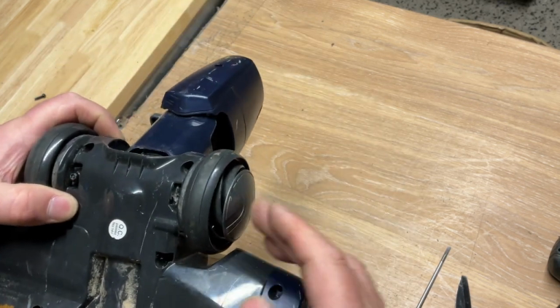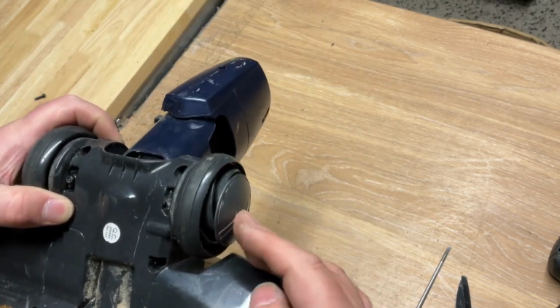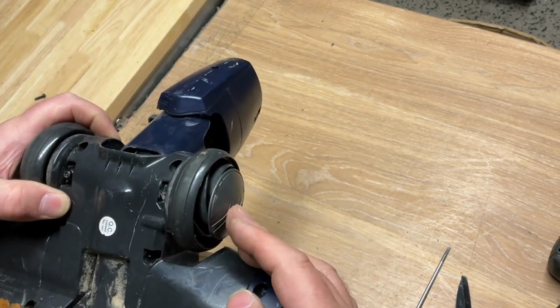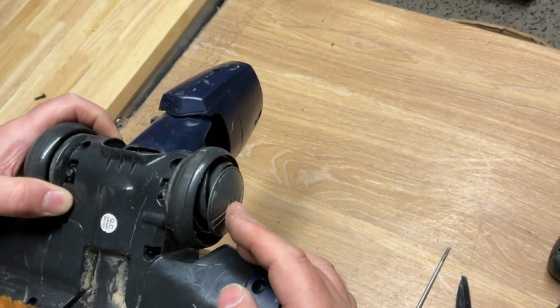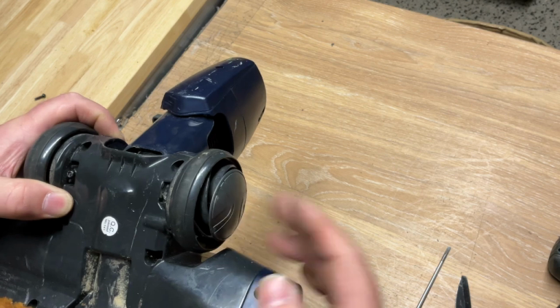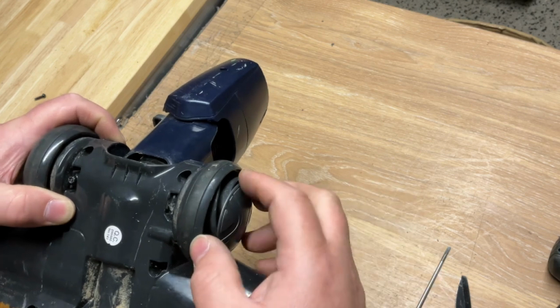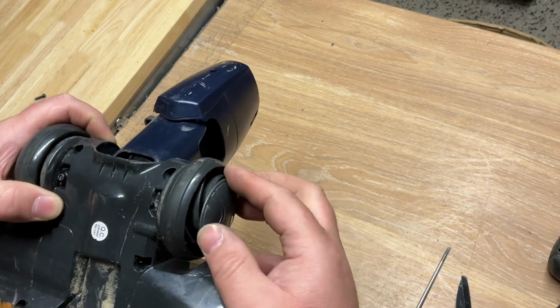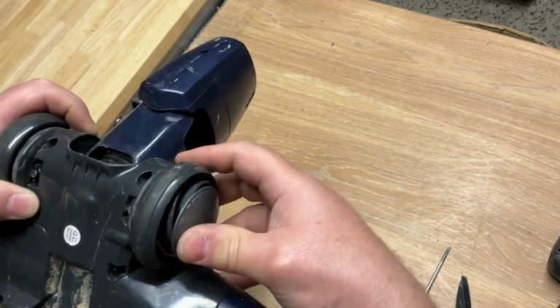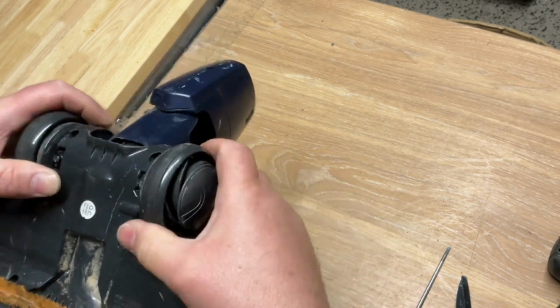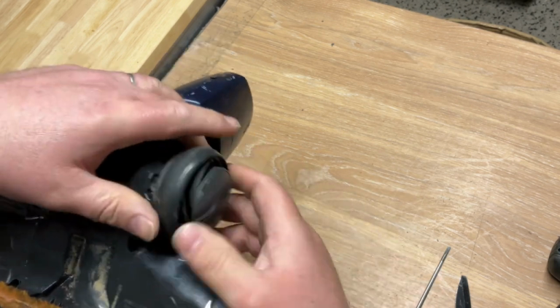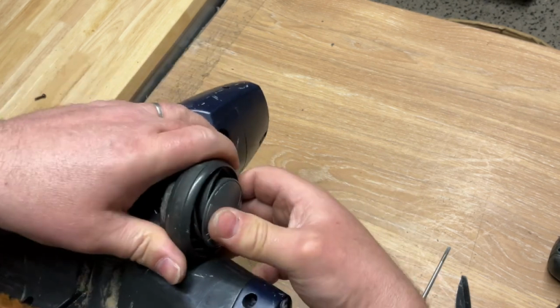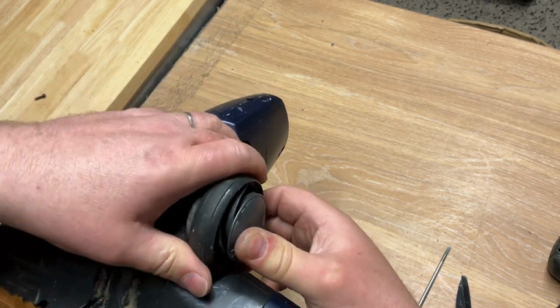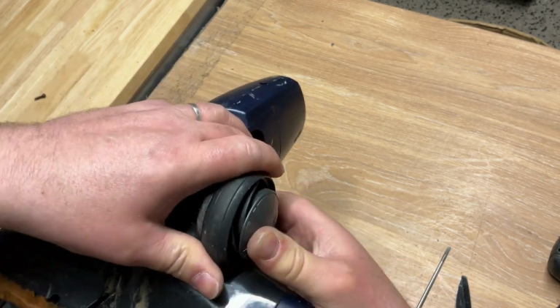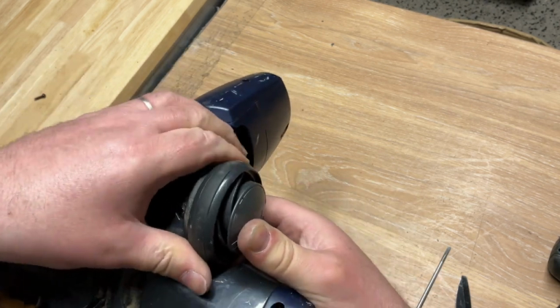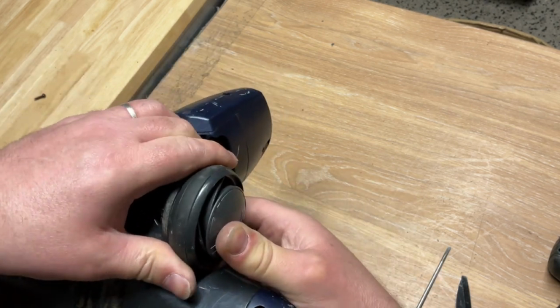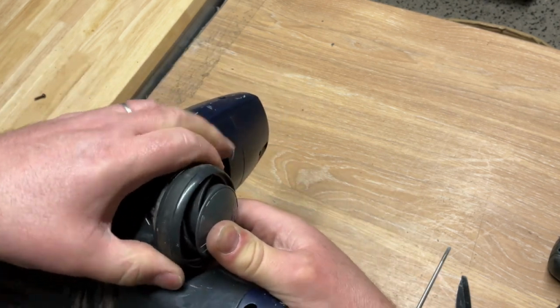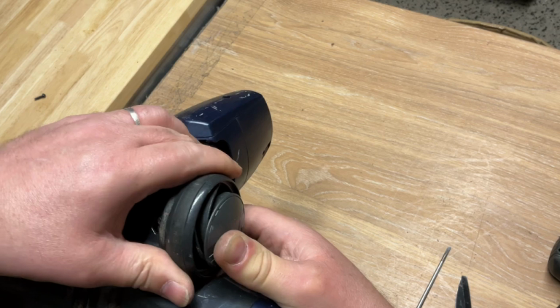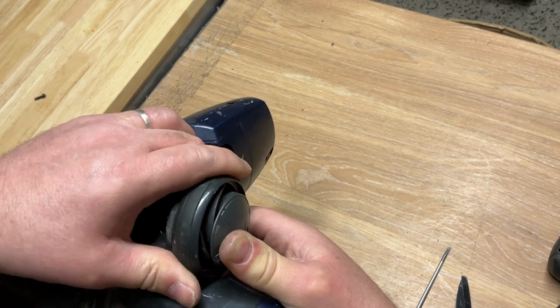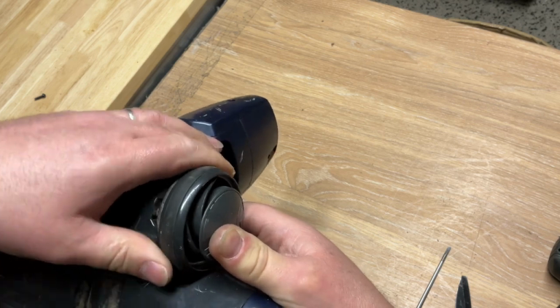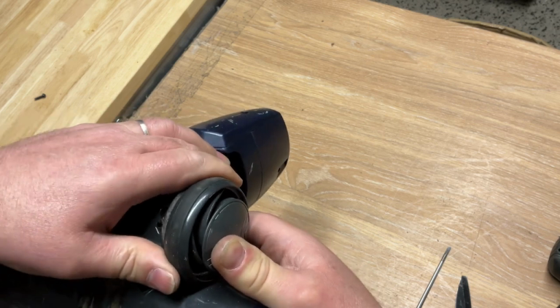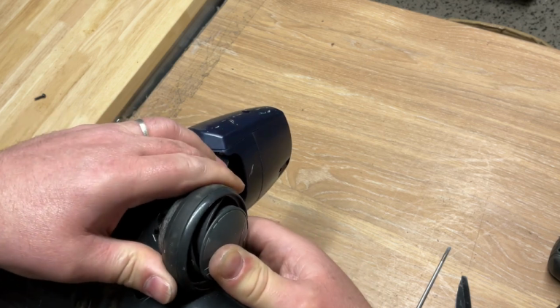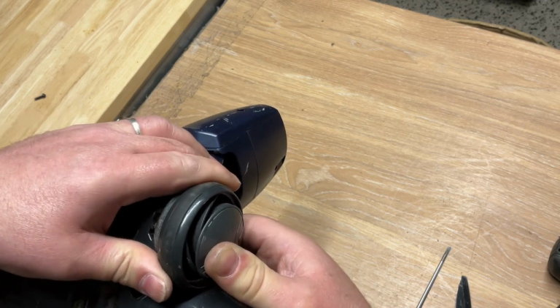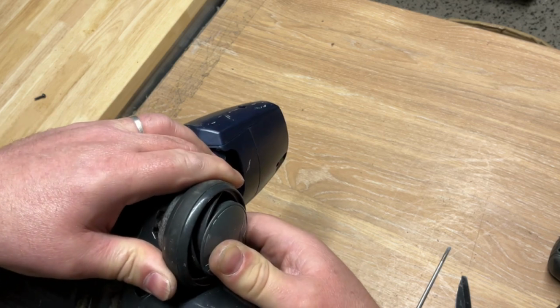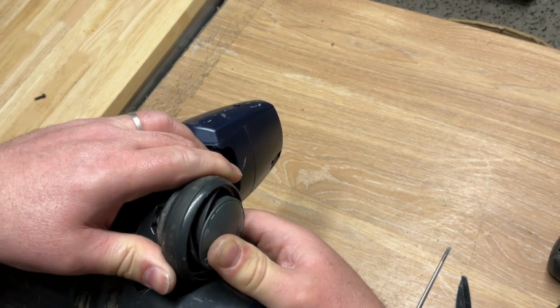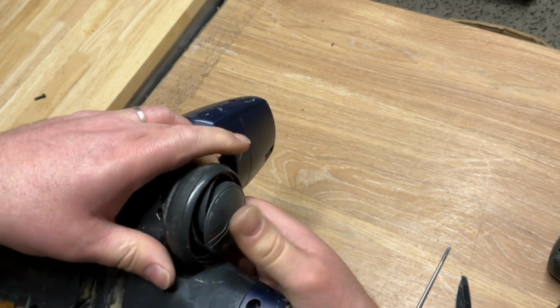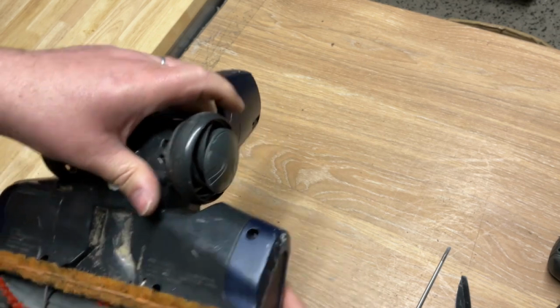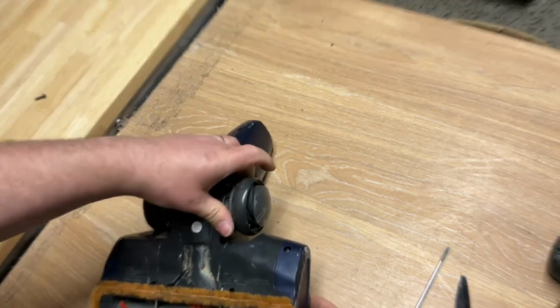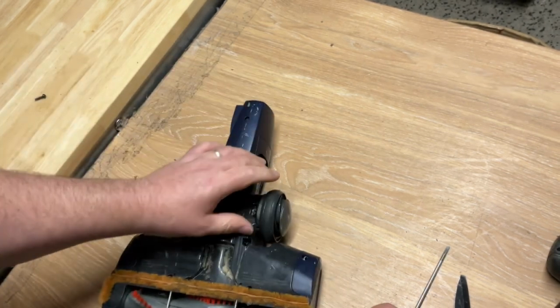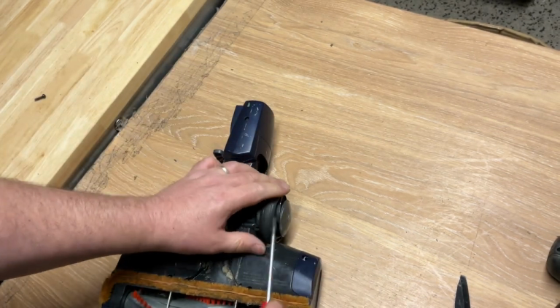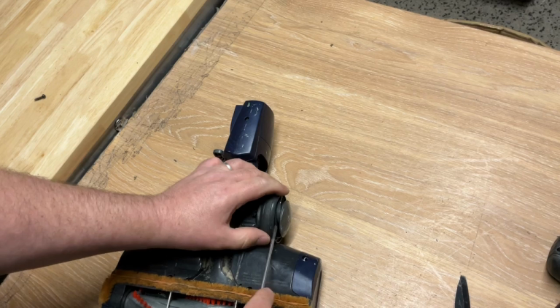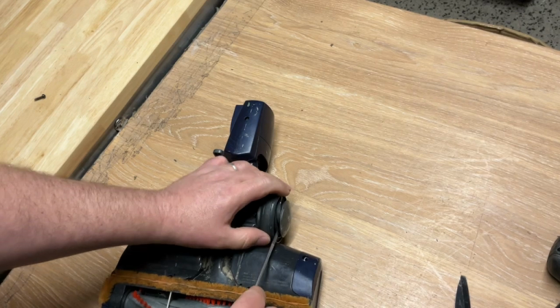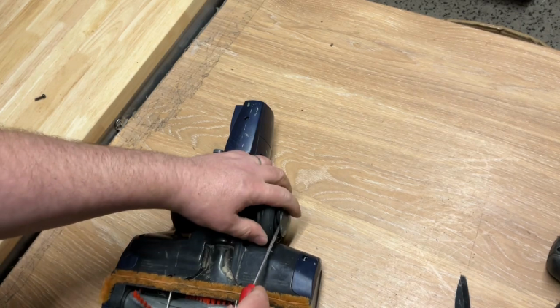Obviously you're replacing because you've got a damaged wheel. What happens is these do spring a bit — when you push it you might be able to get a bit of a gap, and once you've got a bit of a gap you may be able to prise it out.